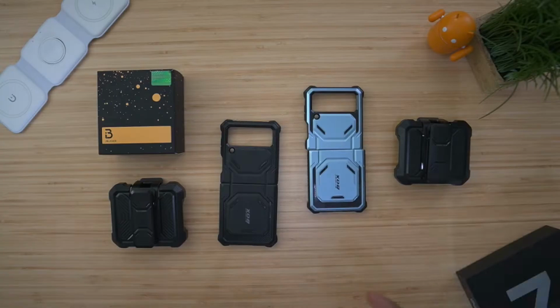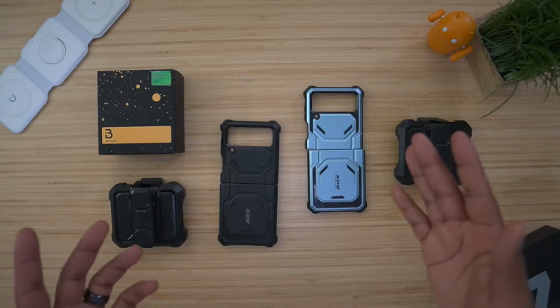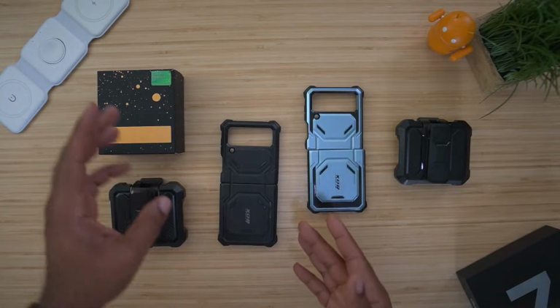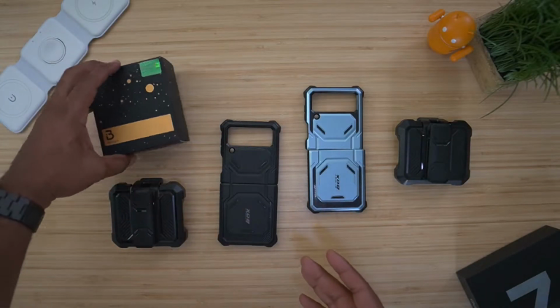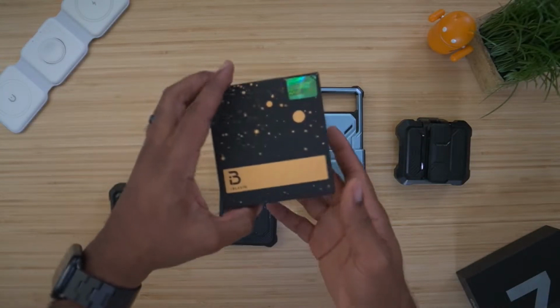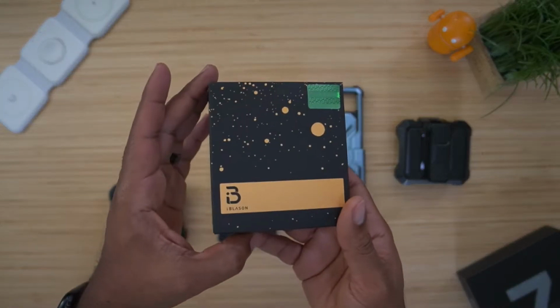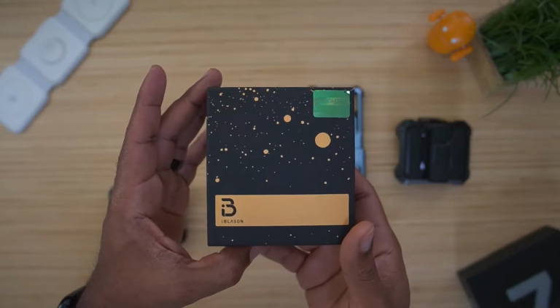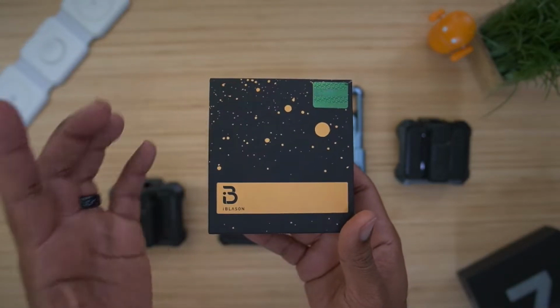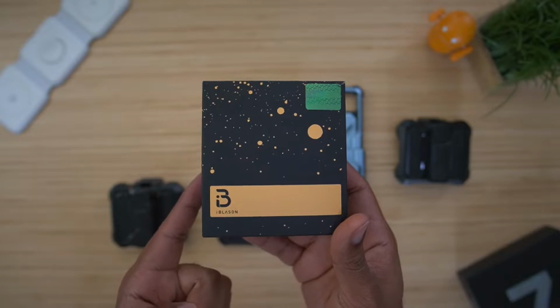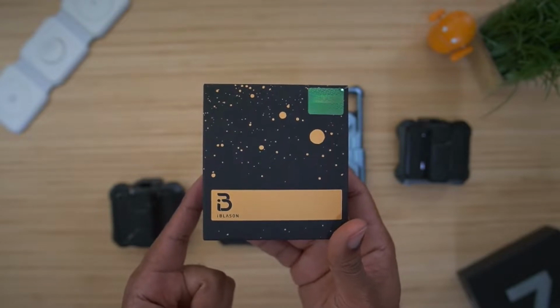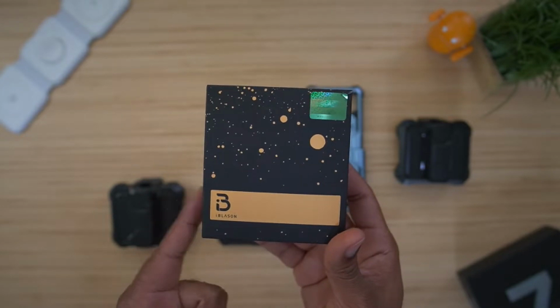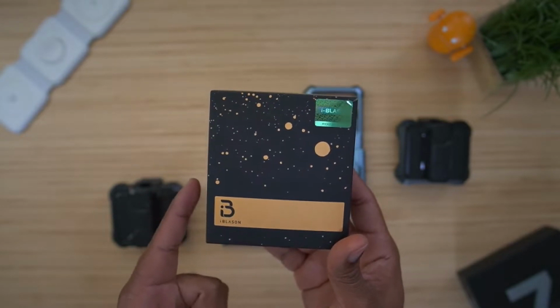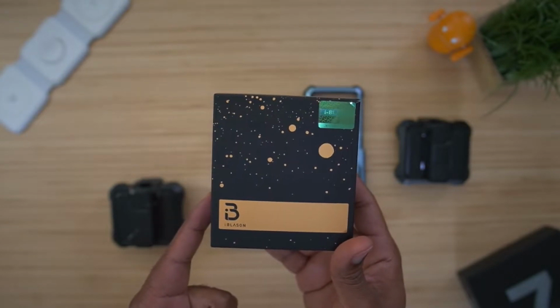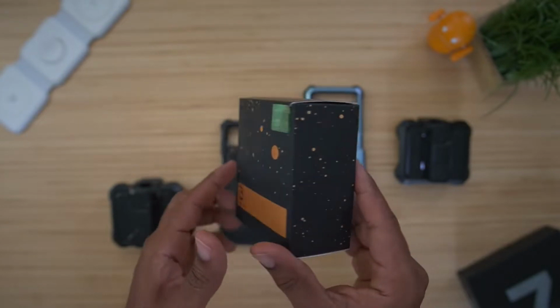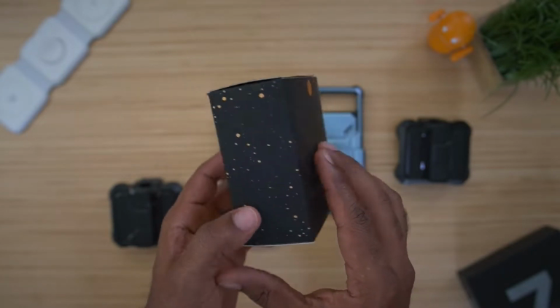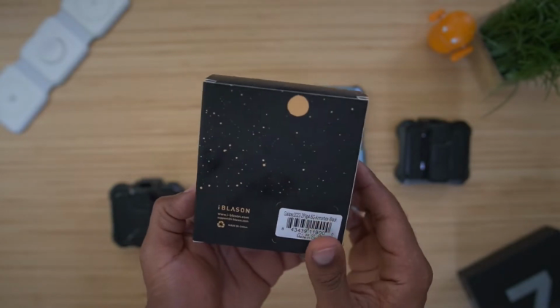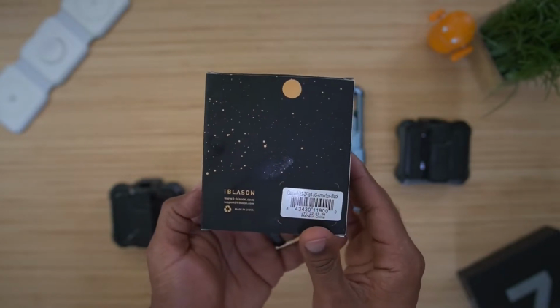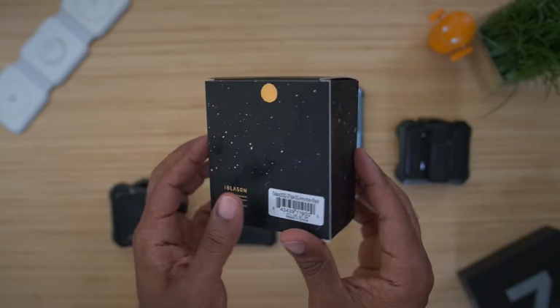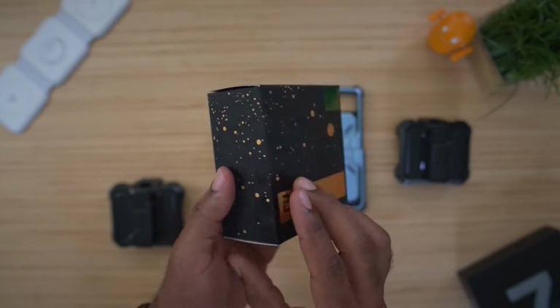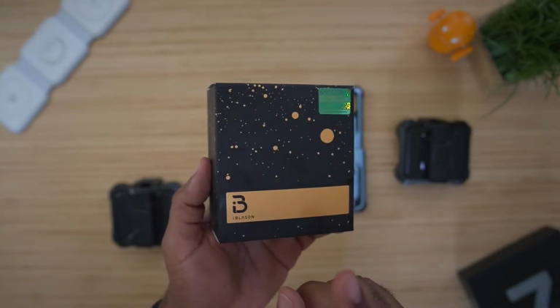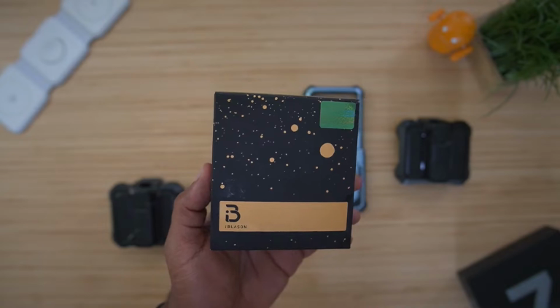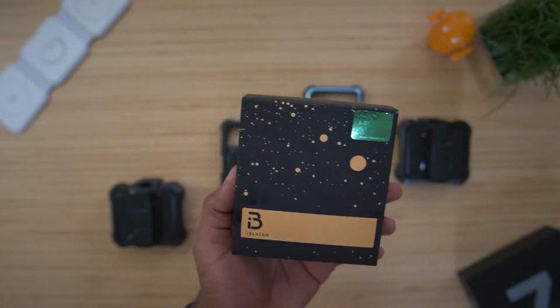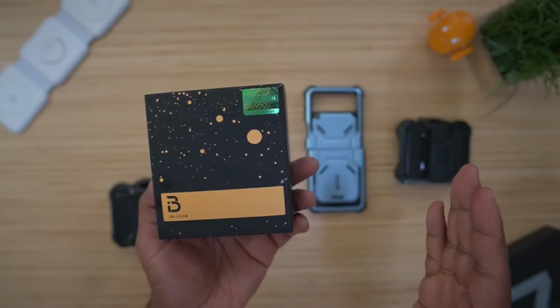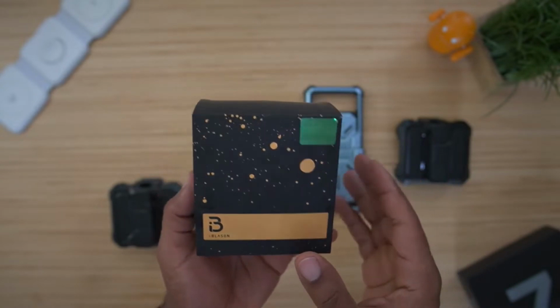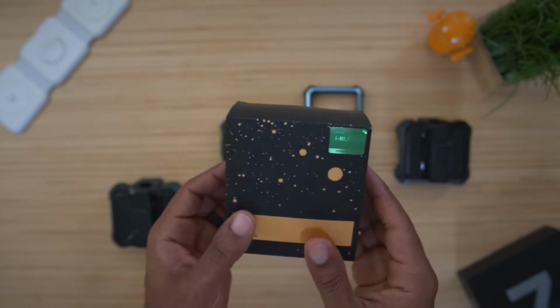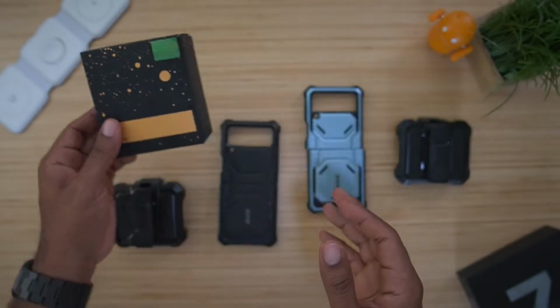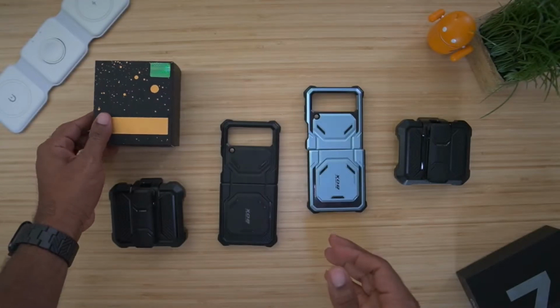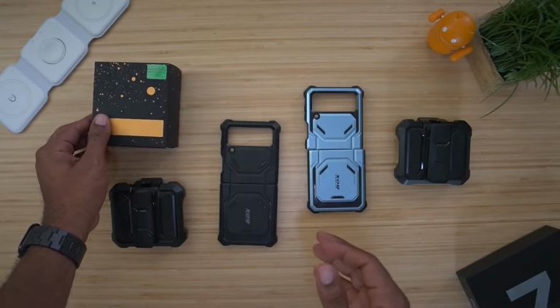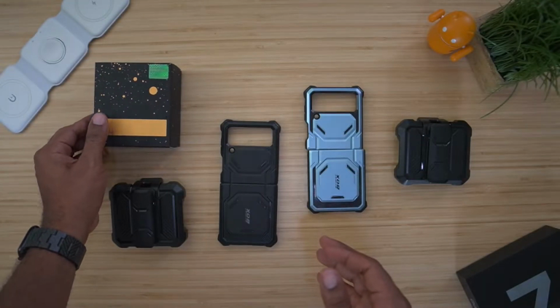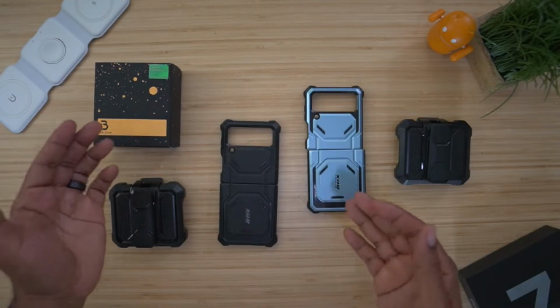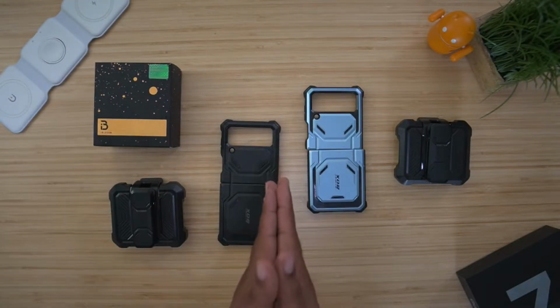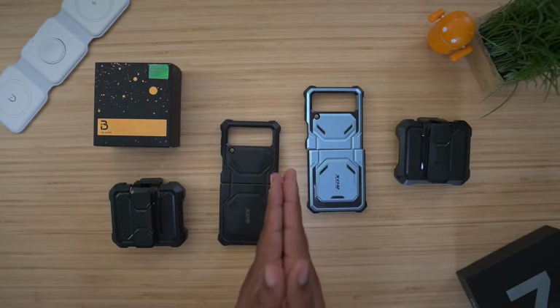As mentioned, from the company iBlazin, when you order this product, this is the box that you're going to get — very small, very minimalistic. This is pretty much it, so very compact packaging.